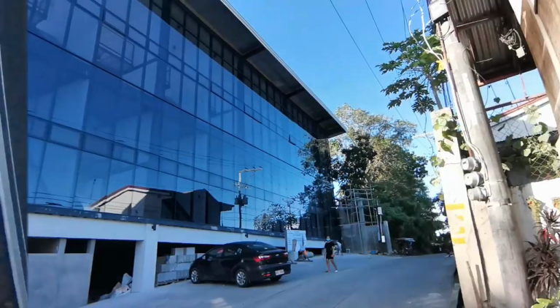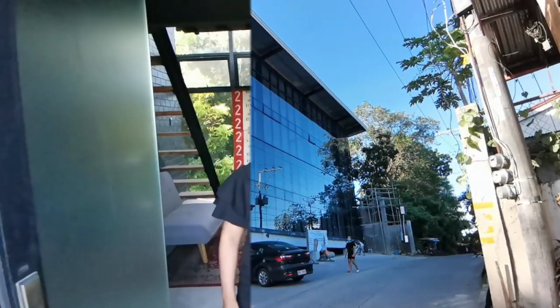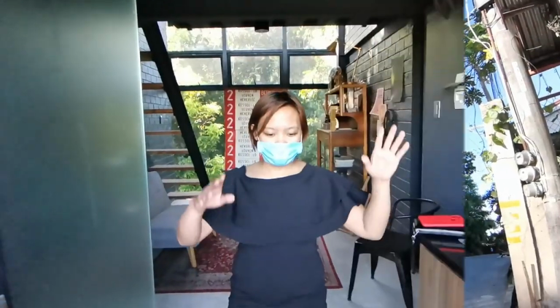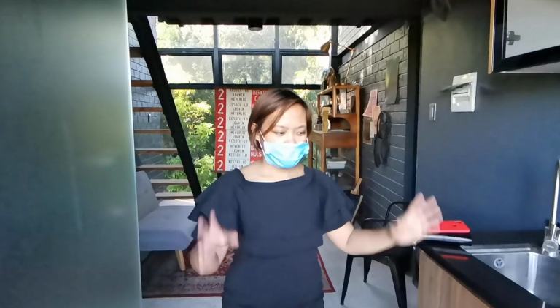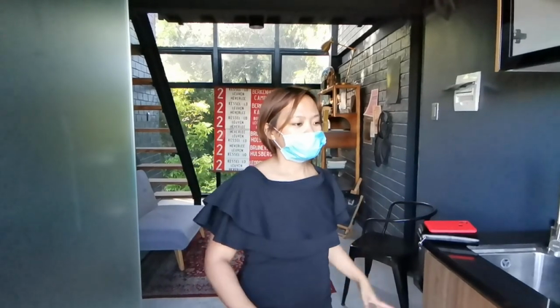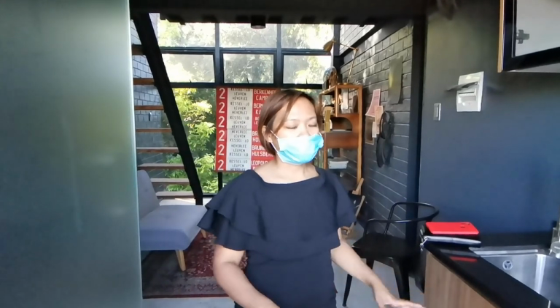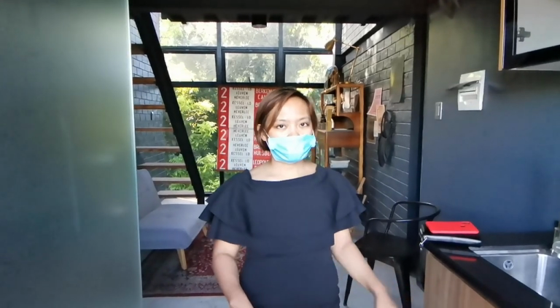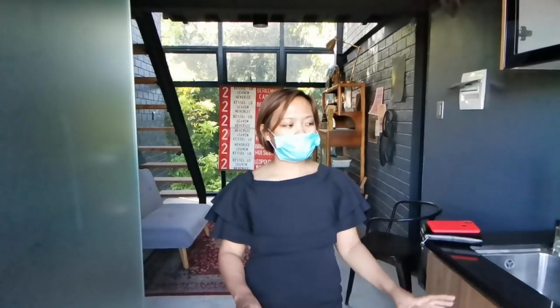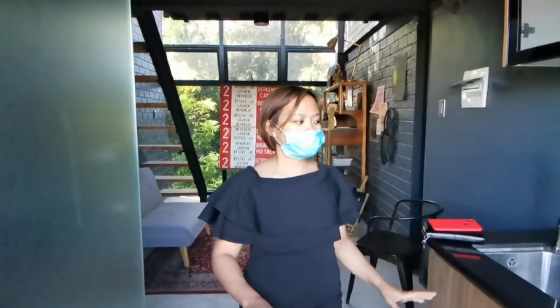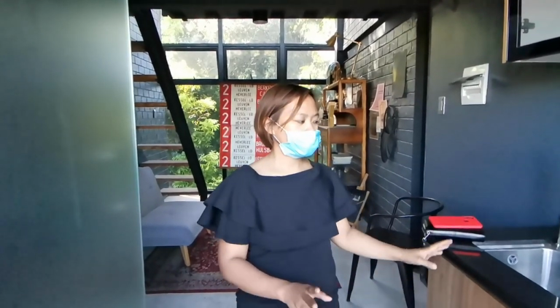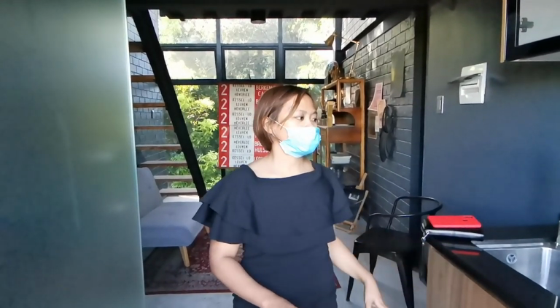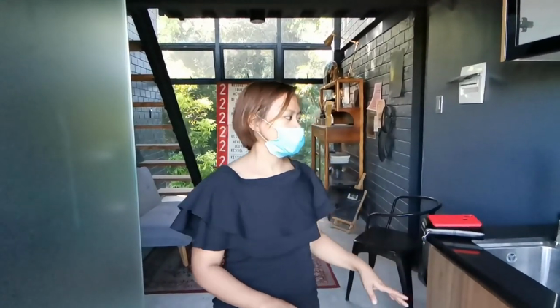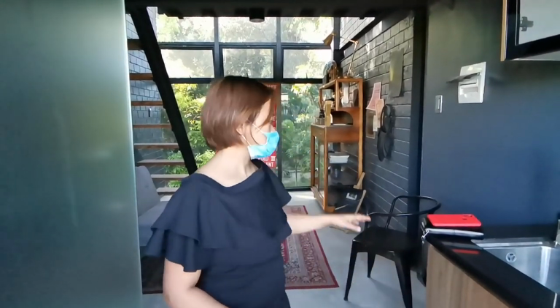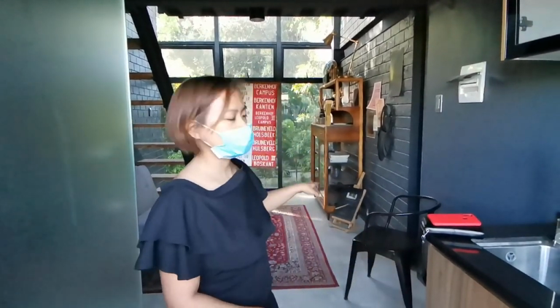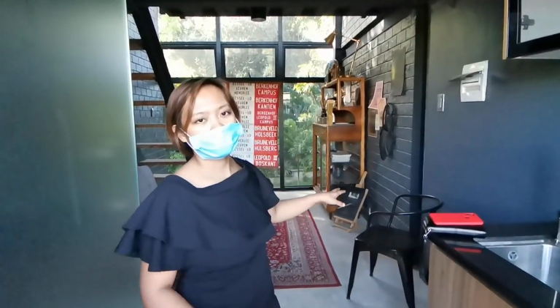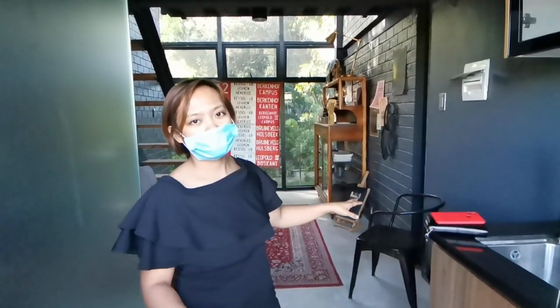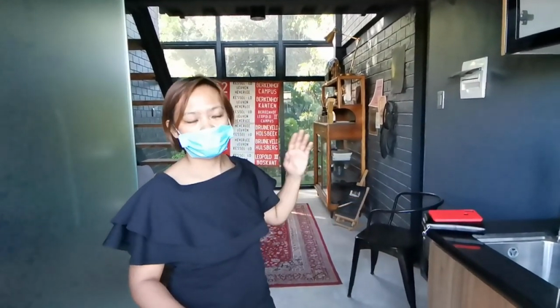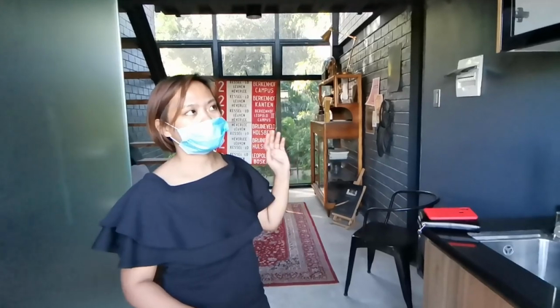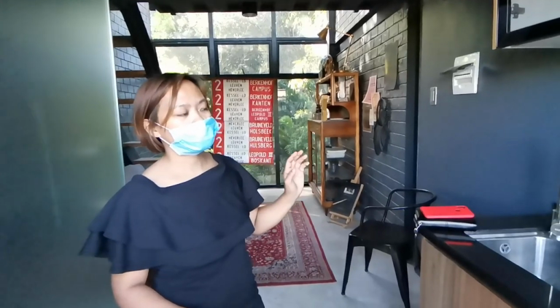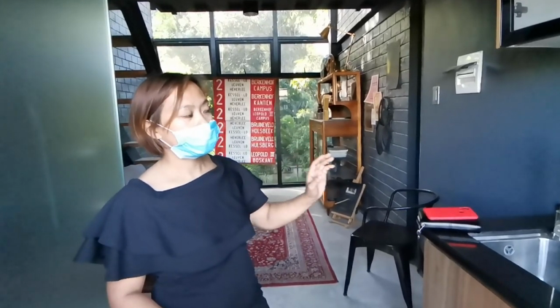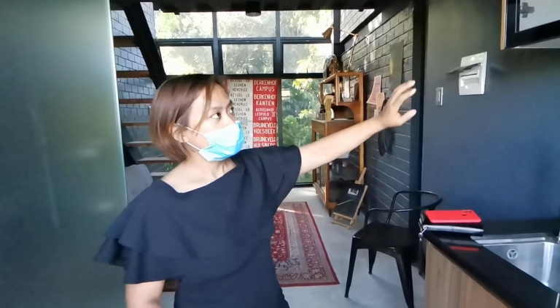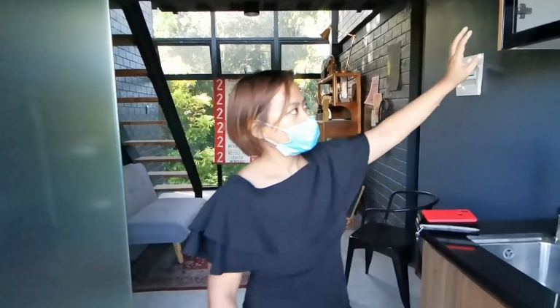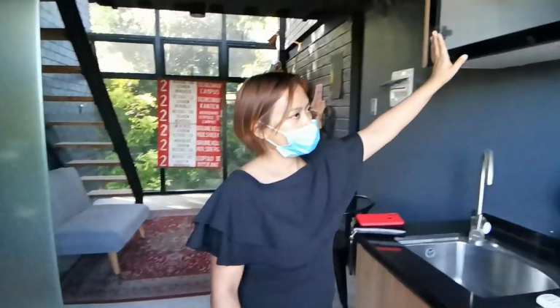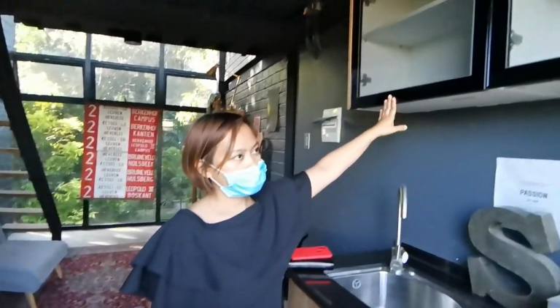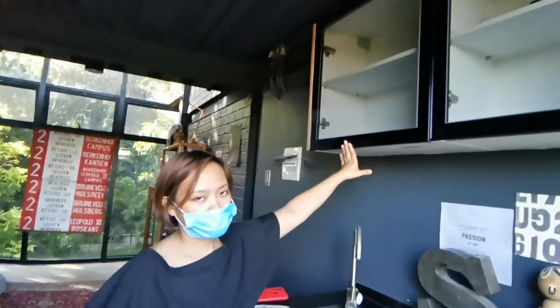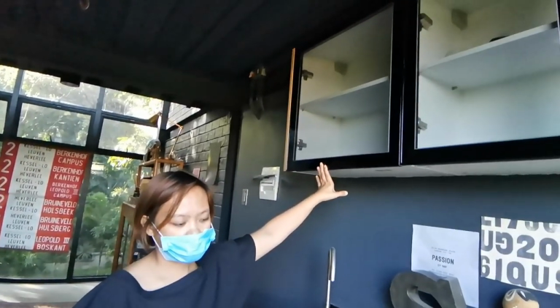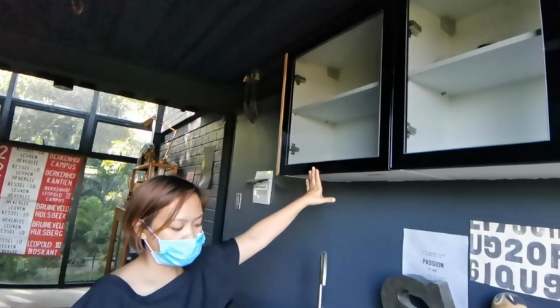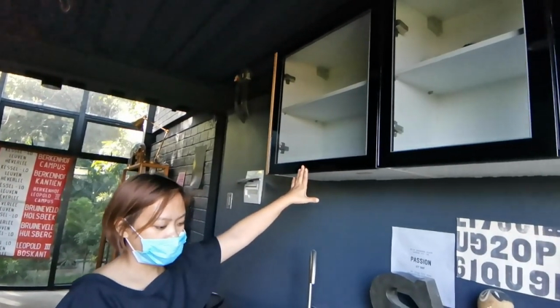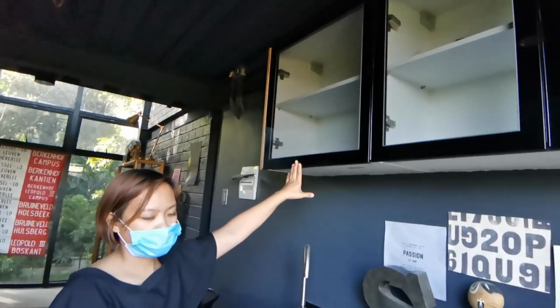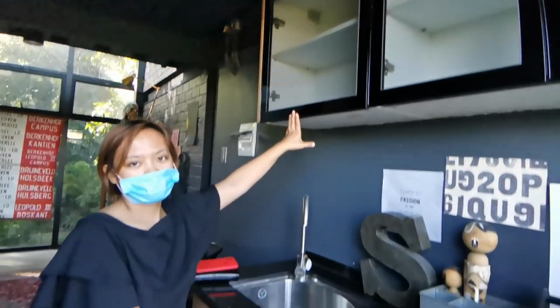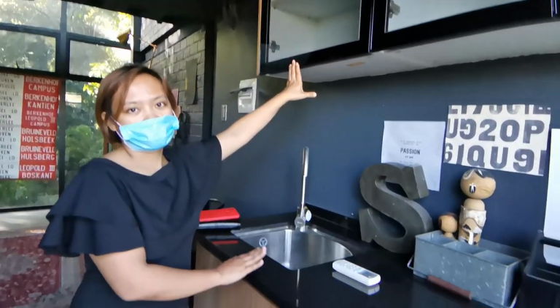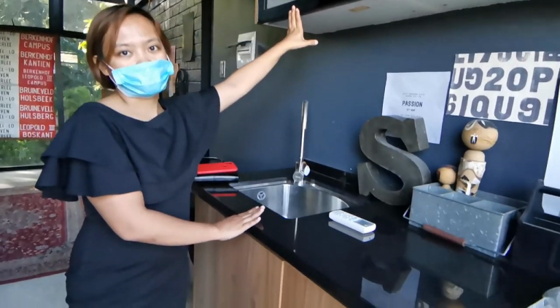This is the actual turnover condition. Furniture is not included. This area is part of the turnover, and this one for the kitchen also.